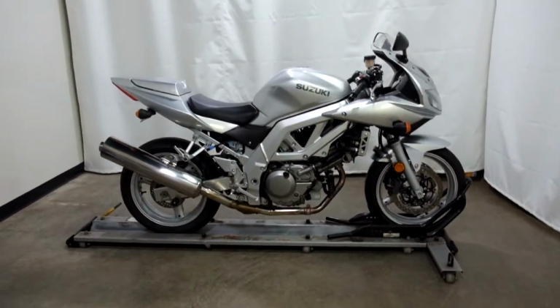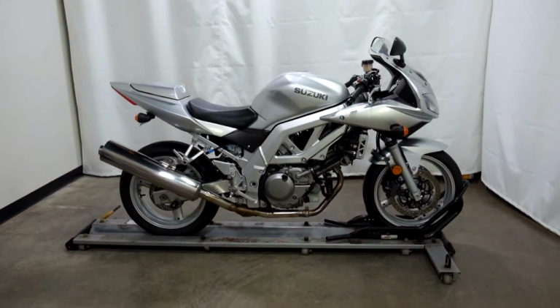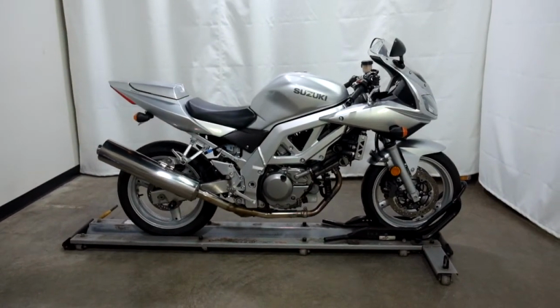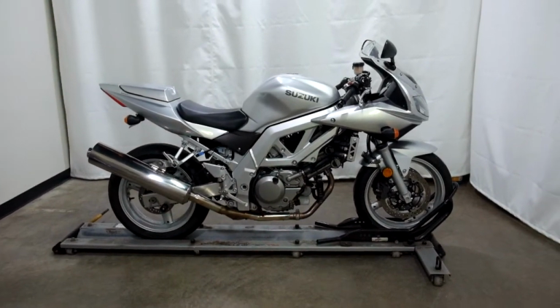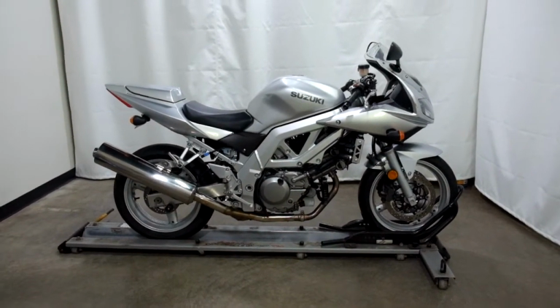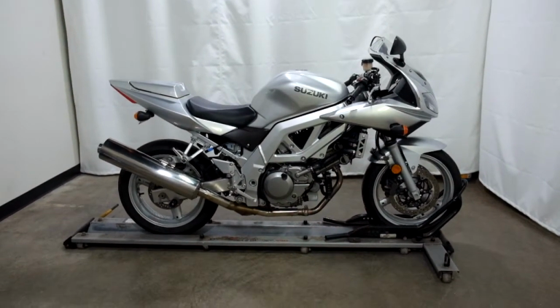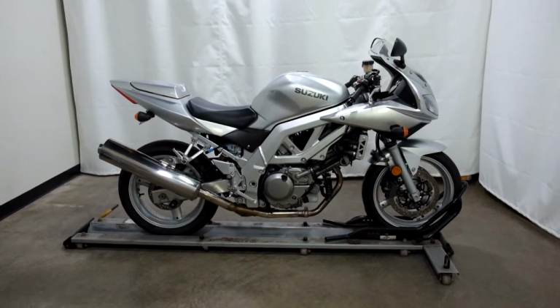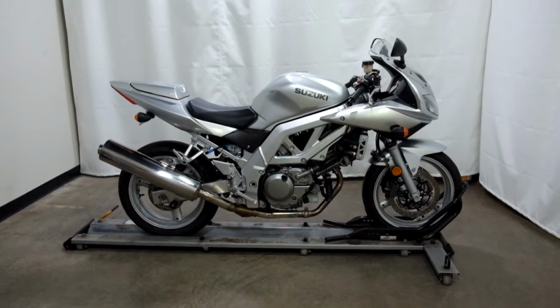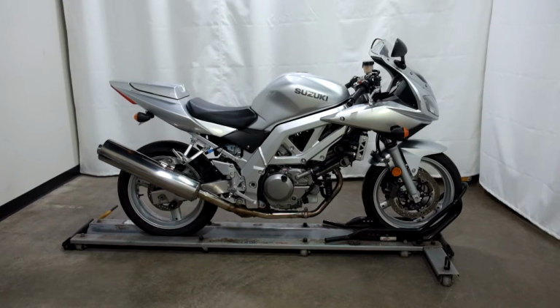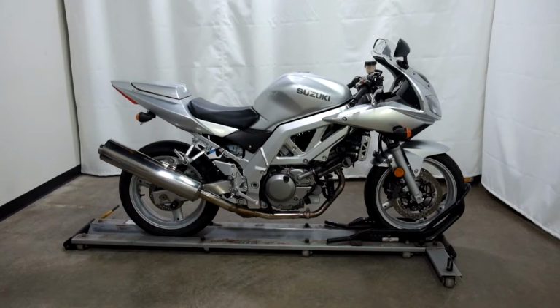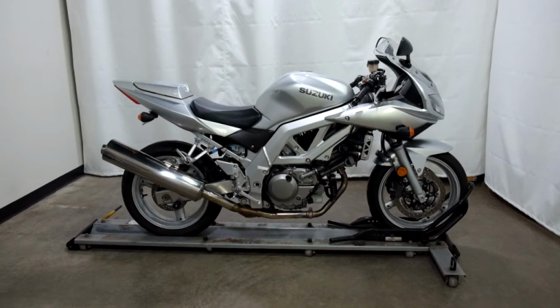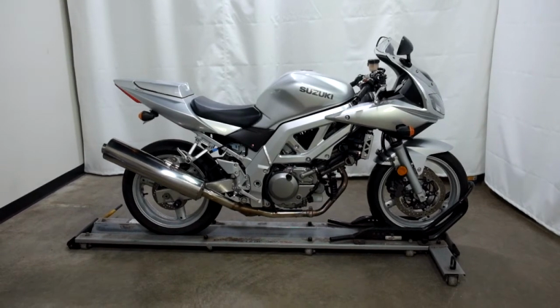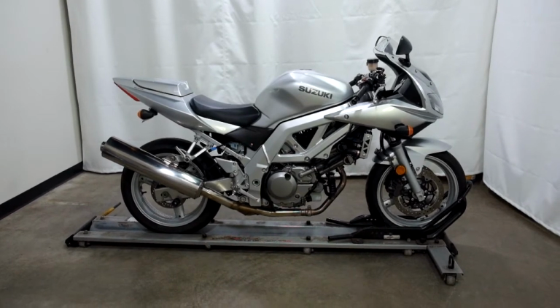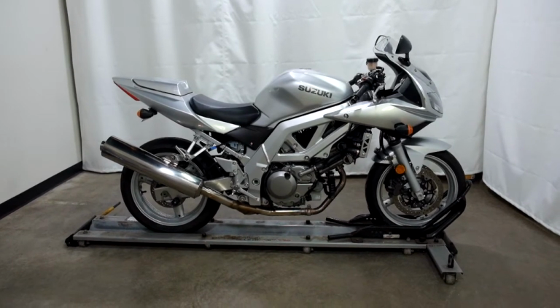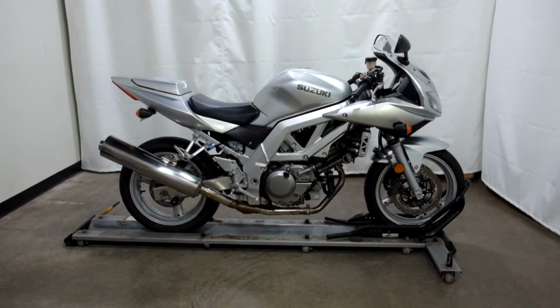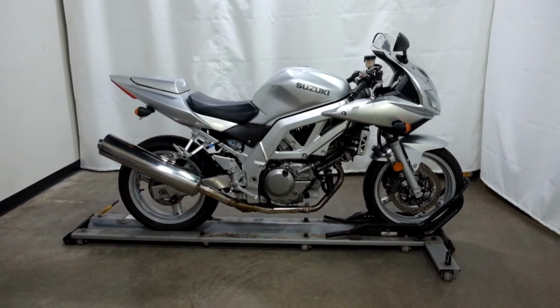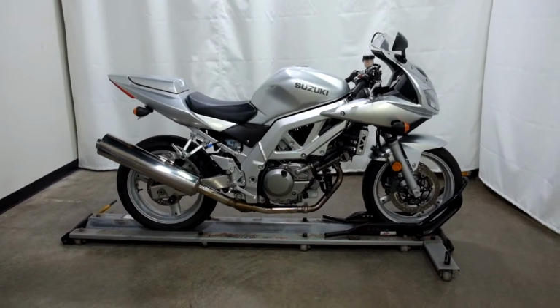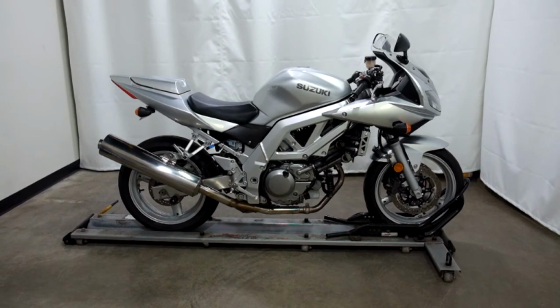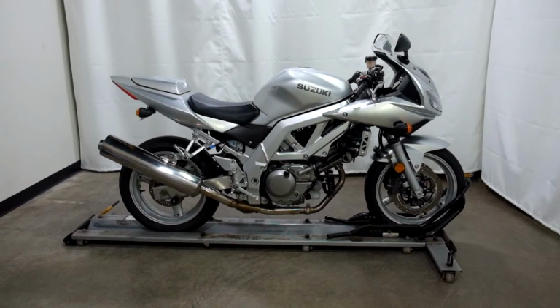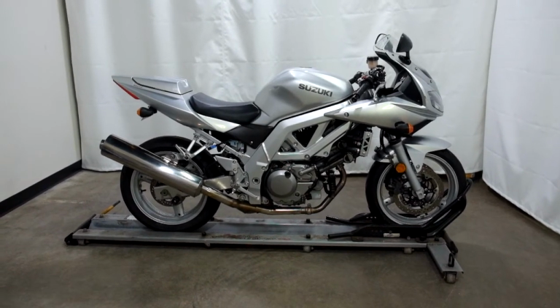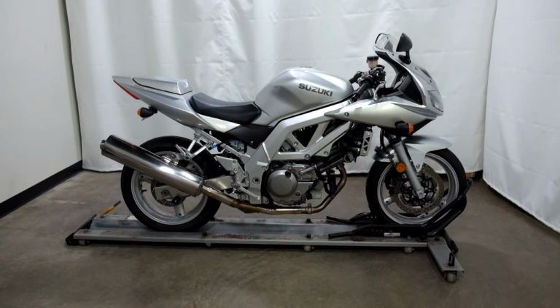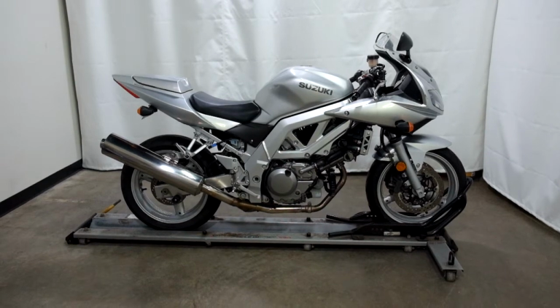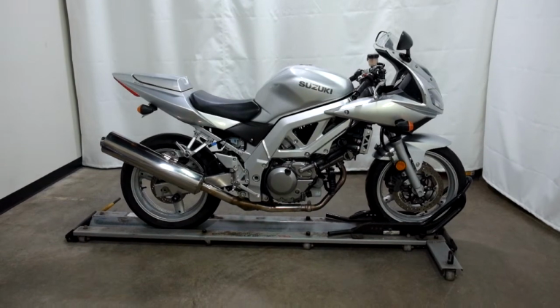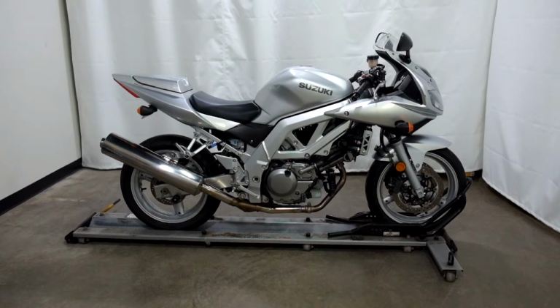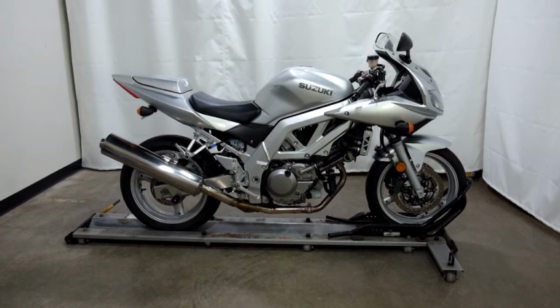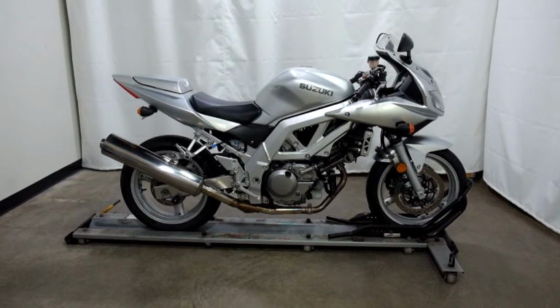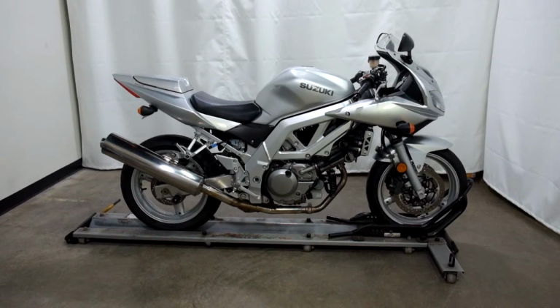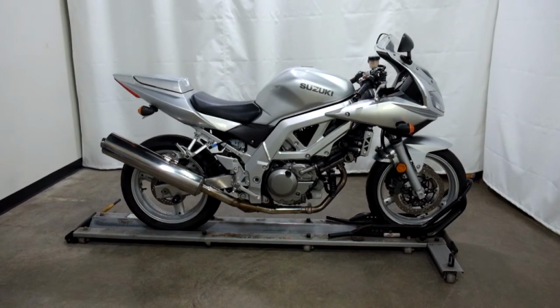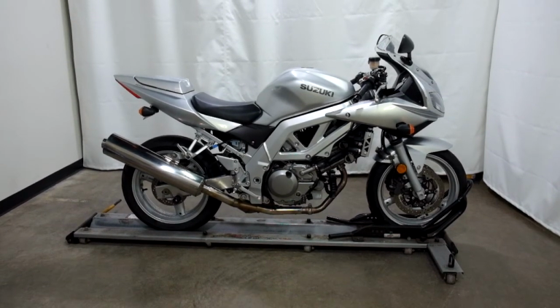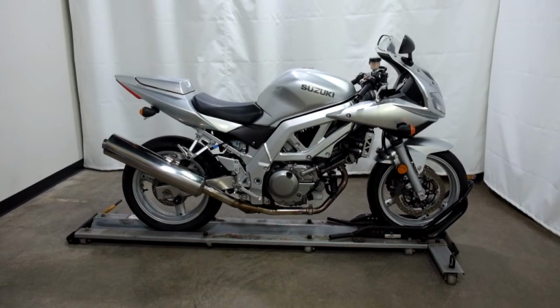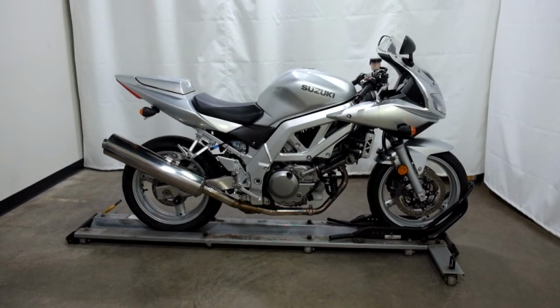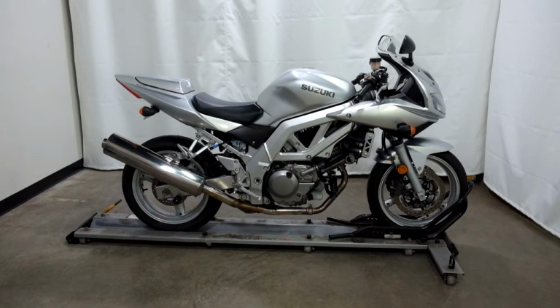This 2003 Suzuki SV650S is an outlet motorcycle and will be sold as is. Thank you for shopping SimplyRideUSA.com.